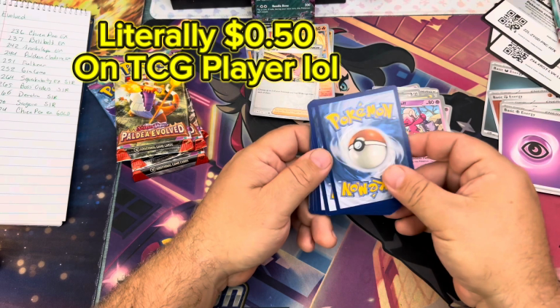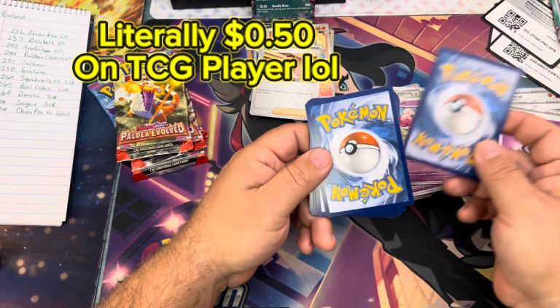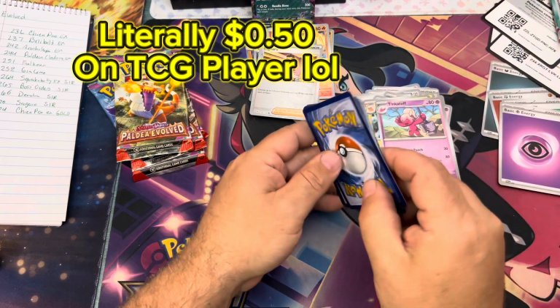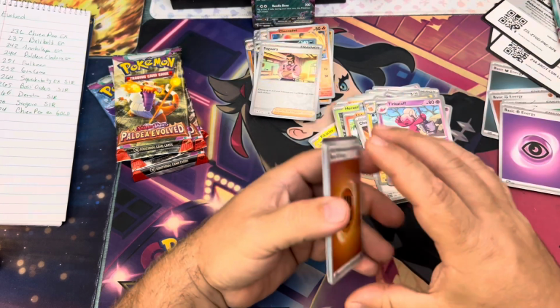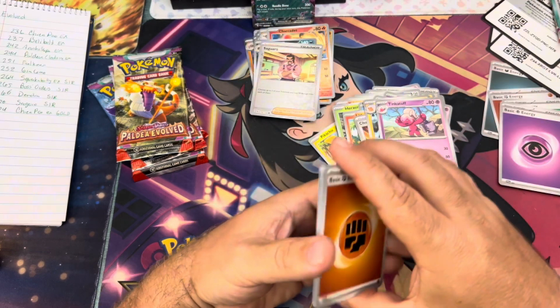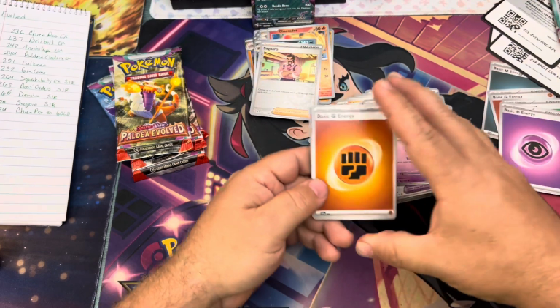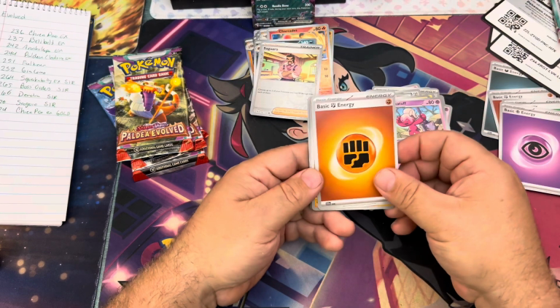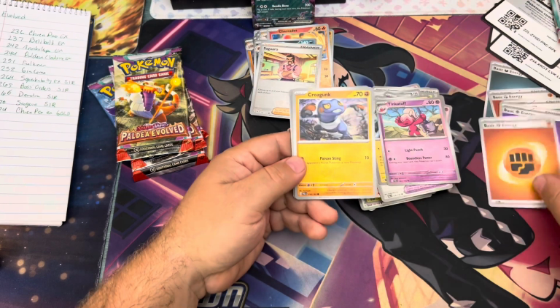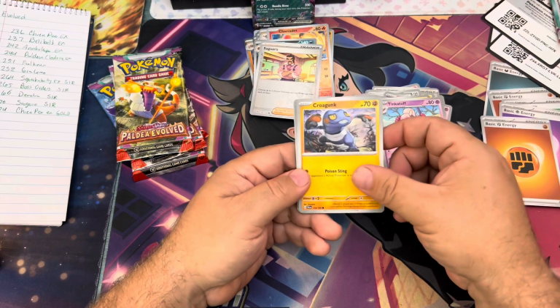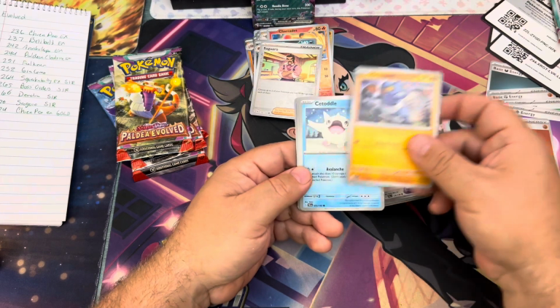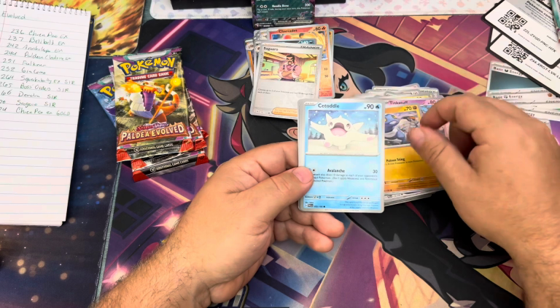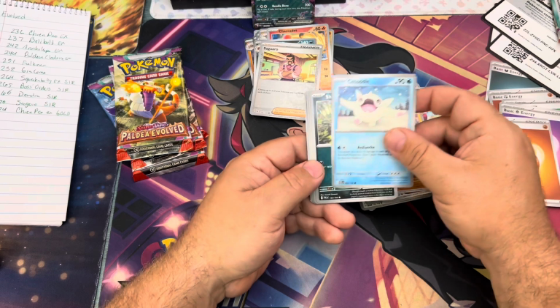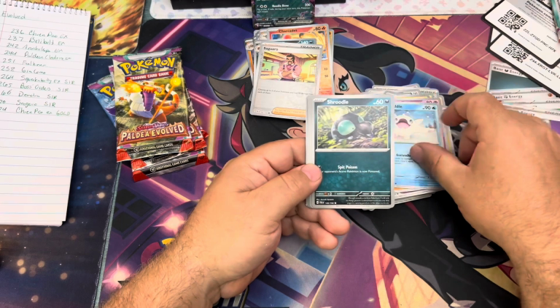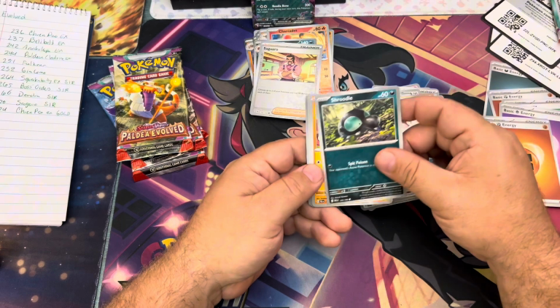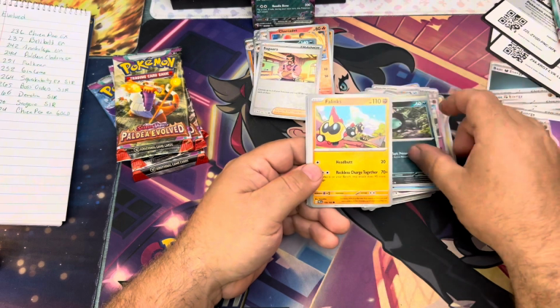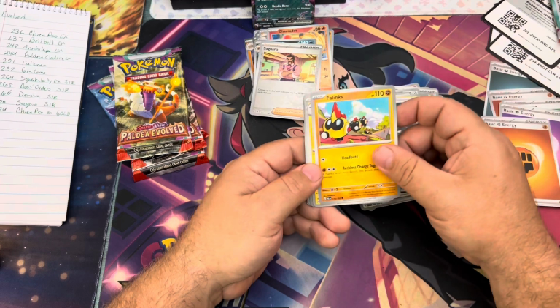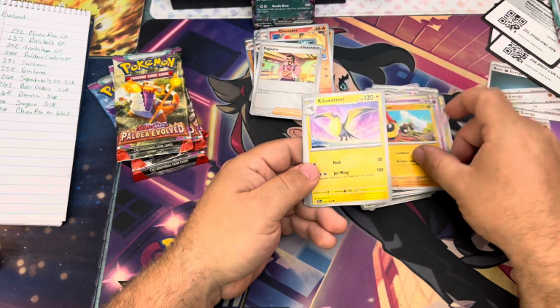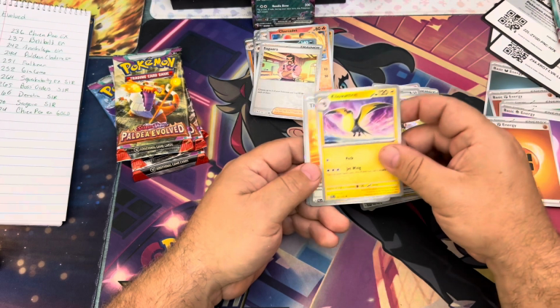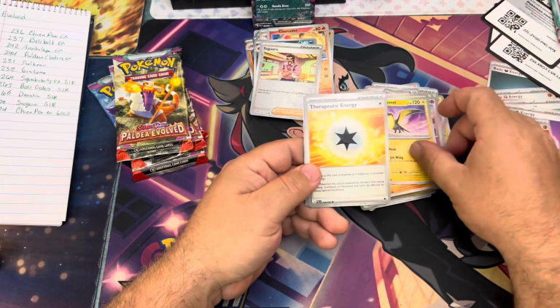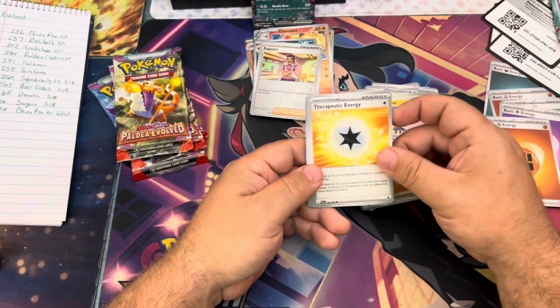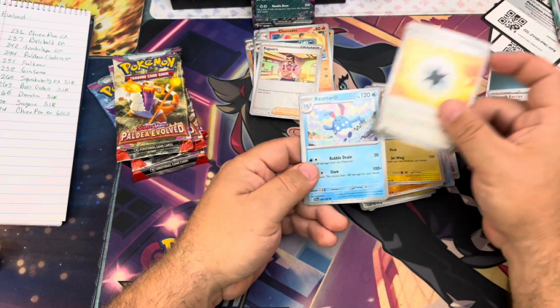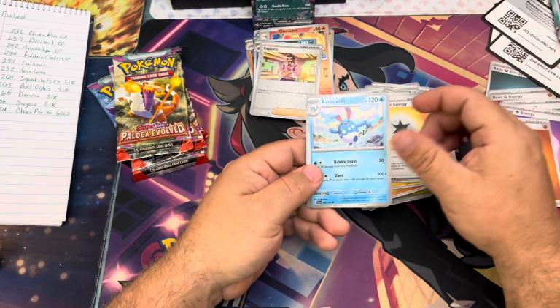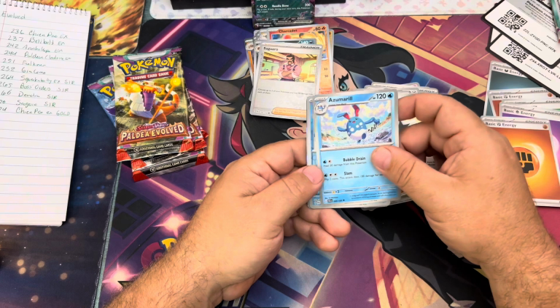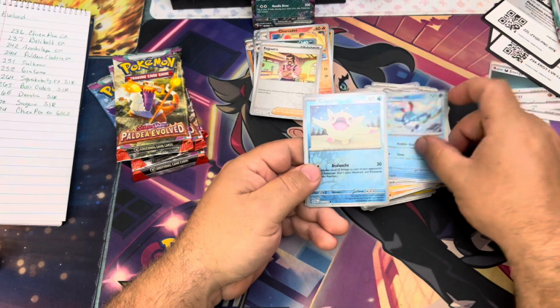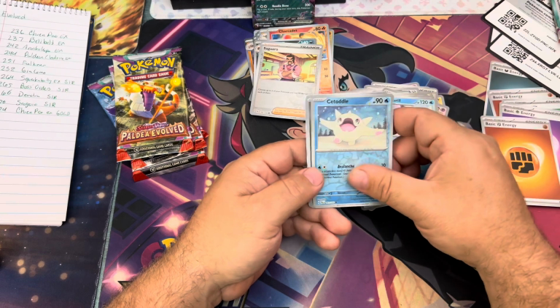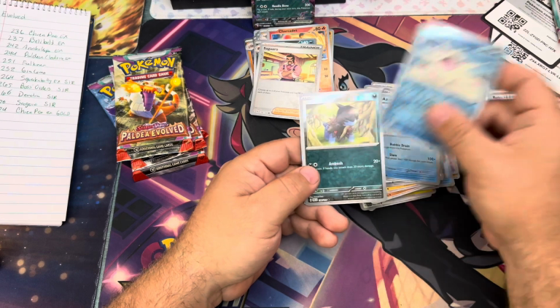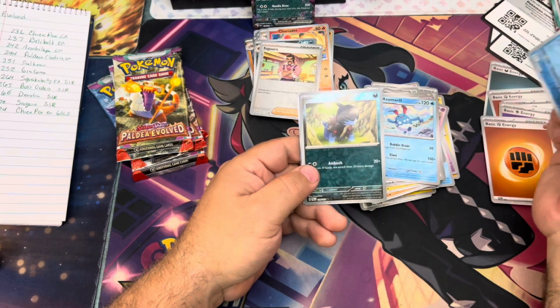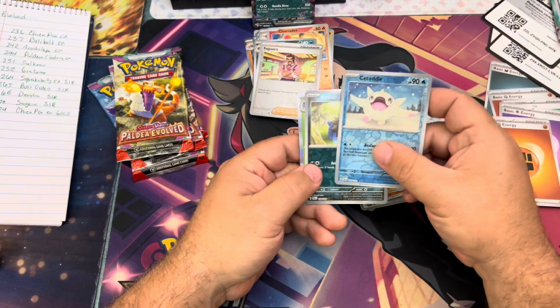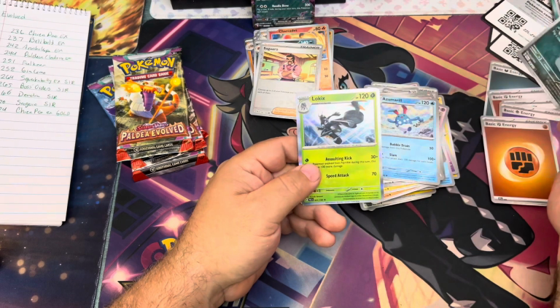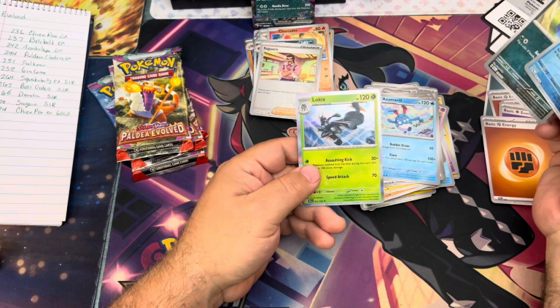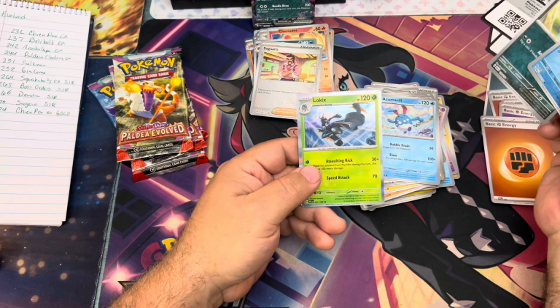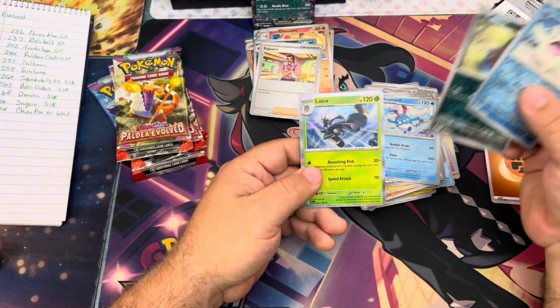I haven't really looked at the prices of these cards in a while because we don't open this set too much. Stoutland, Farilinks, Kilowattrel, Zumerill, Helioptile, and a Lowkicks.